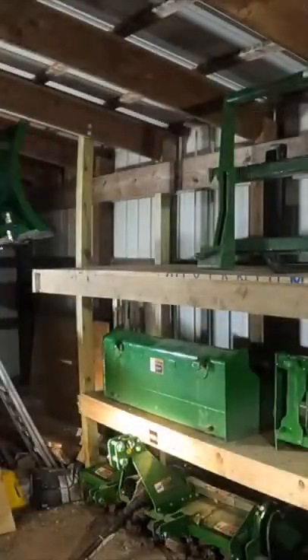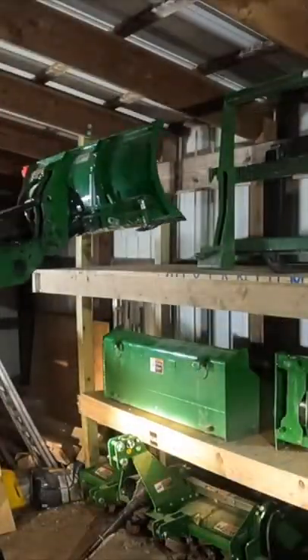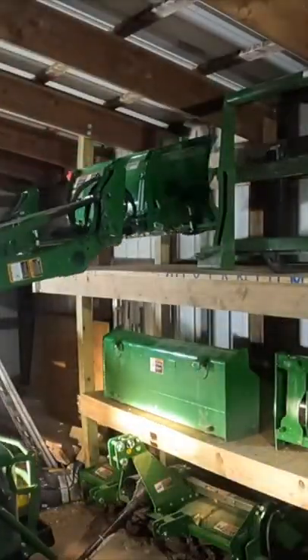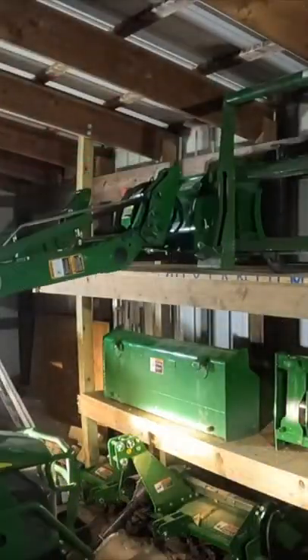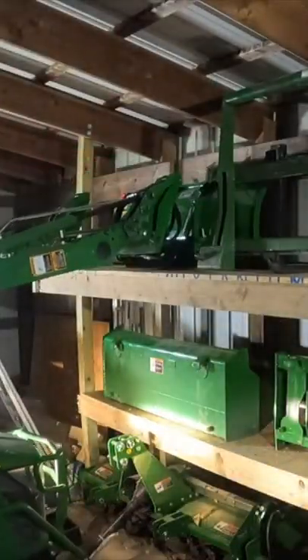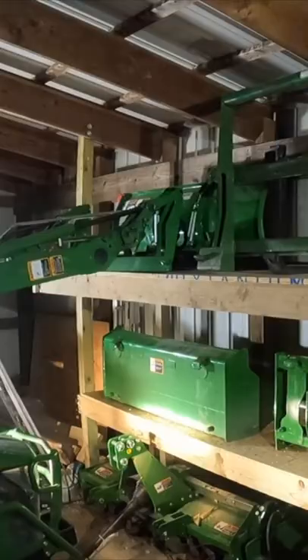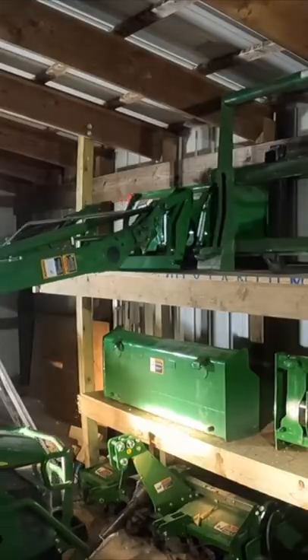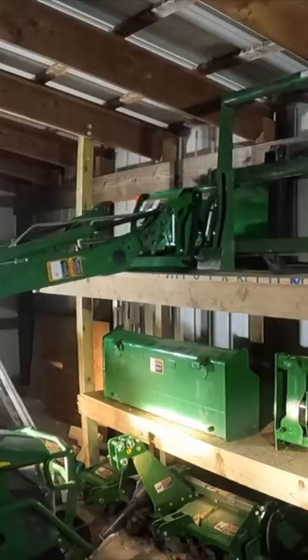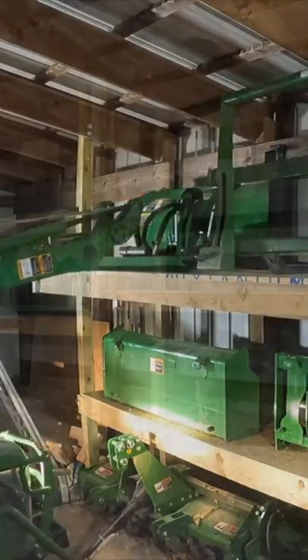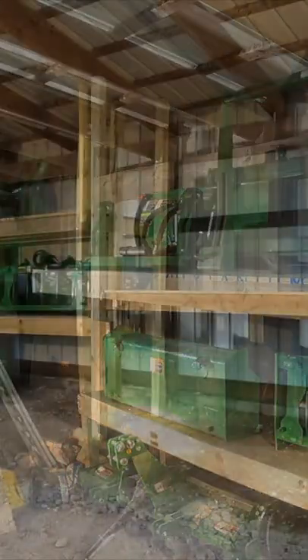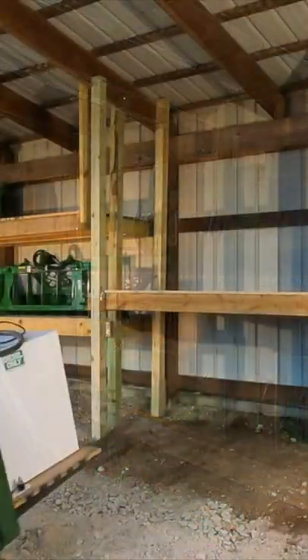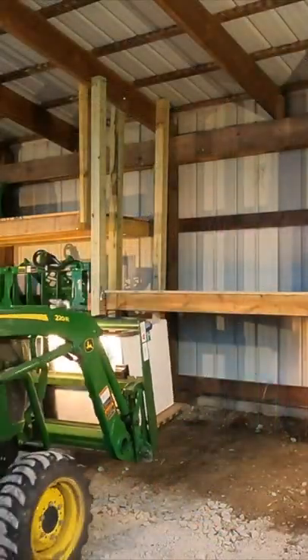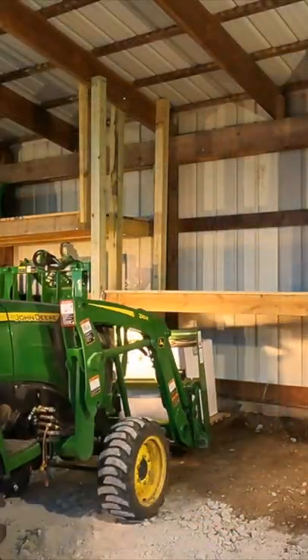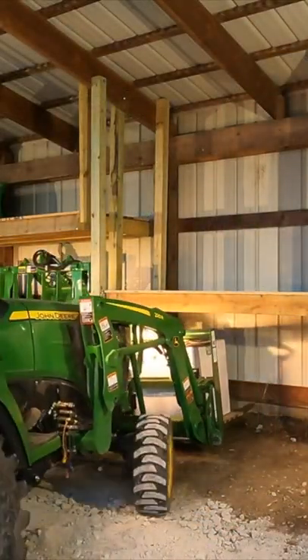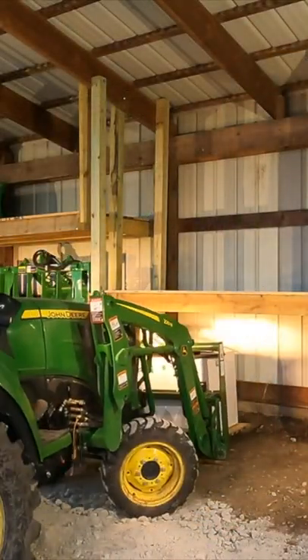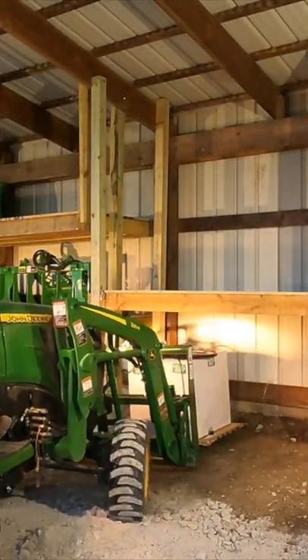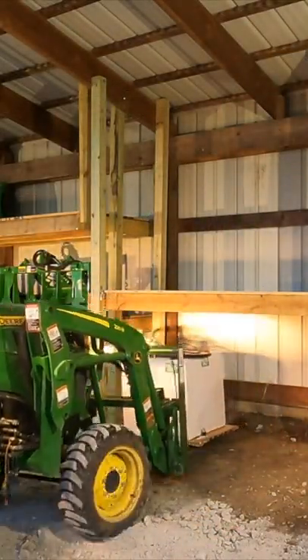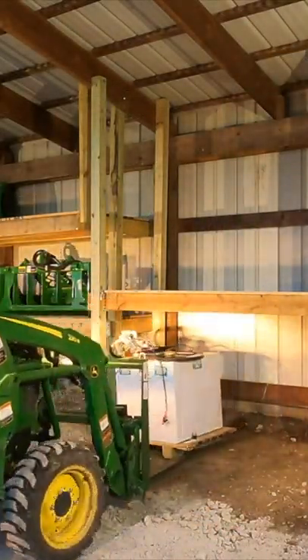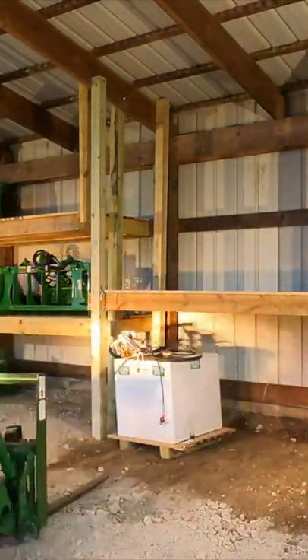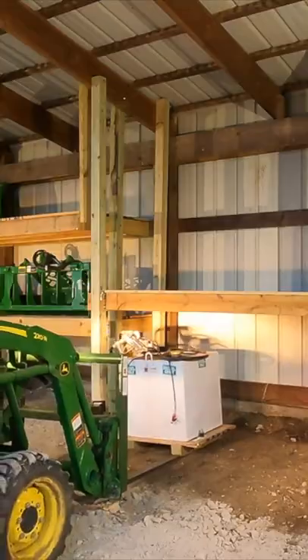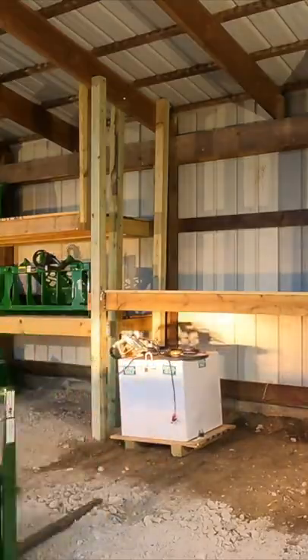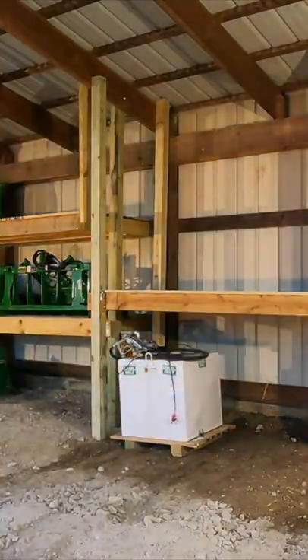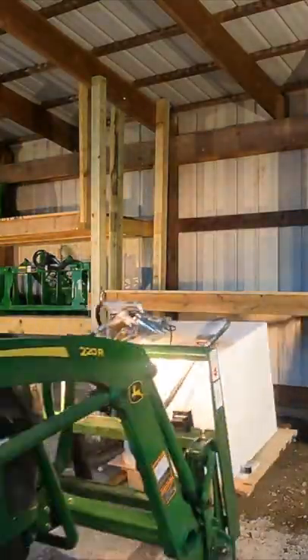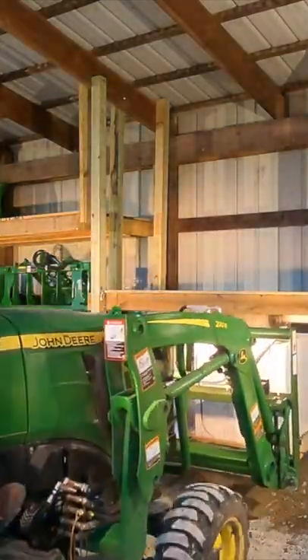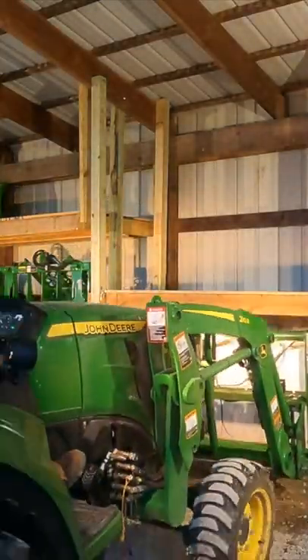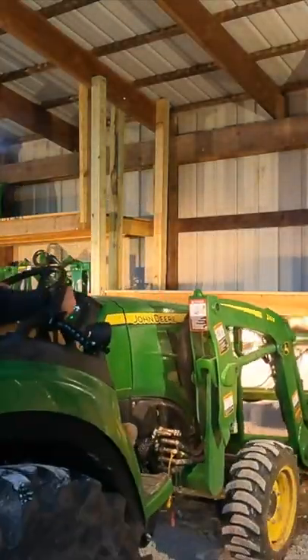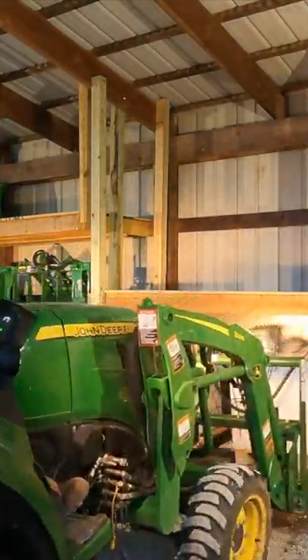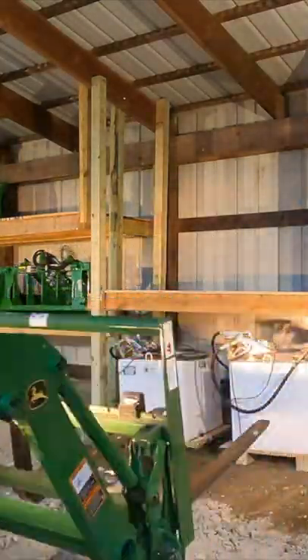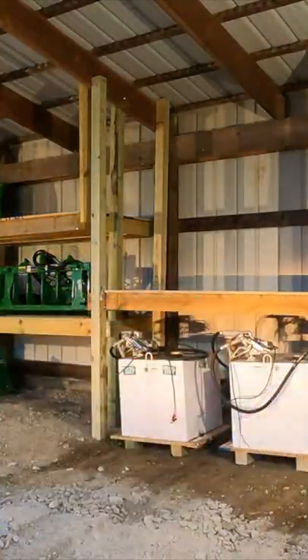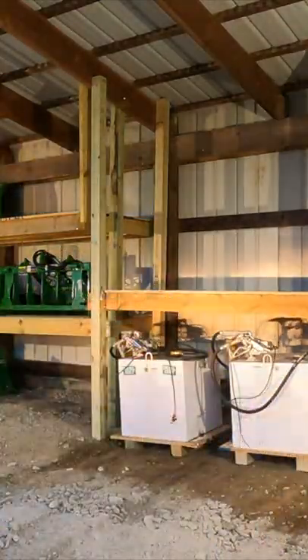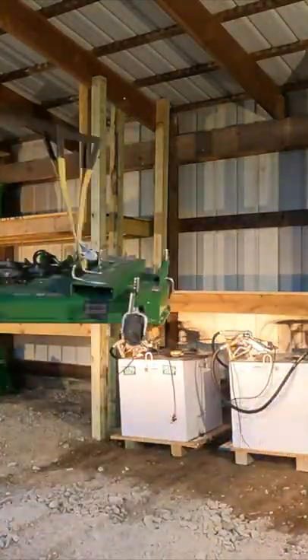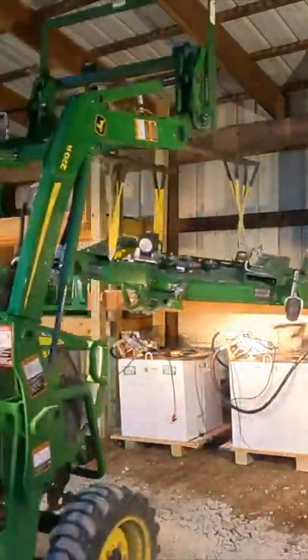This shelf here is for front end attachments. The next bay I set up my fuel storage tanks for gasoline and diesel, and above that is my mid-mount mower deck.